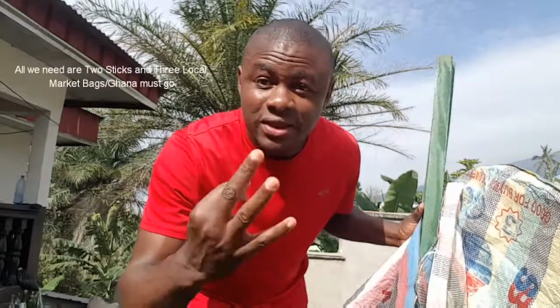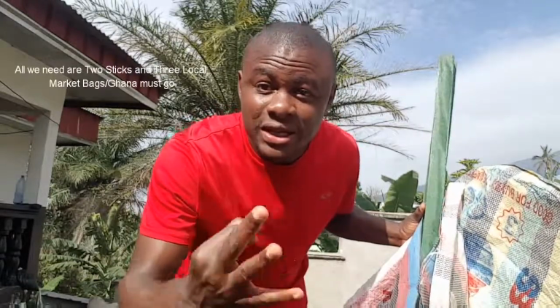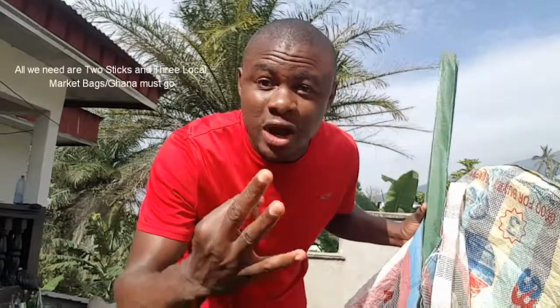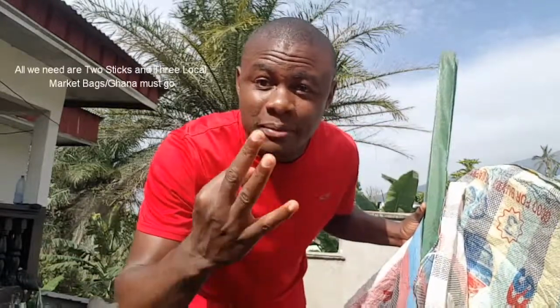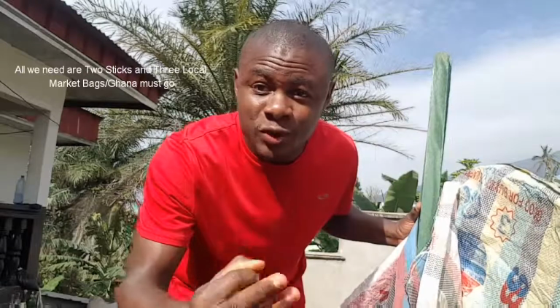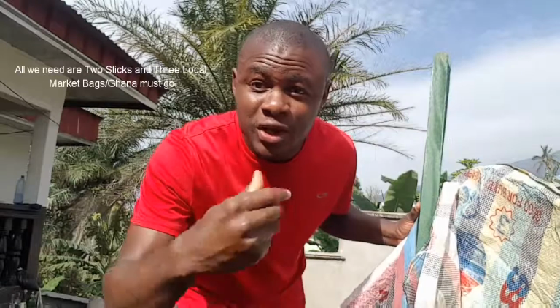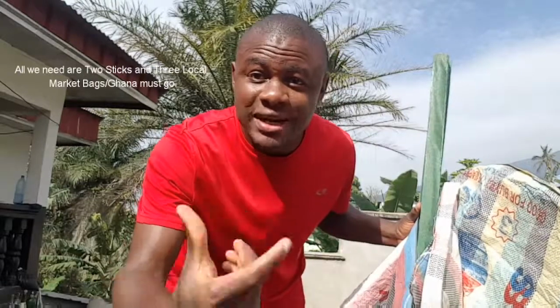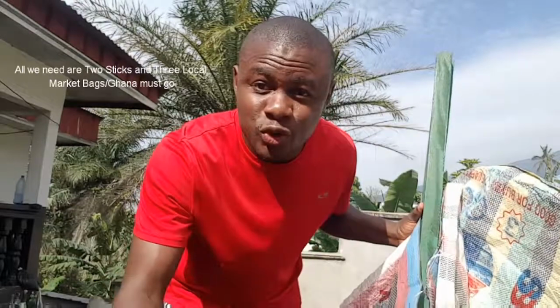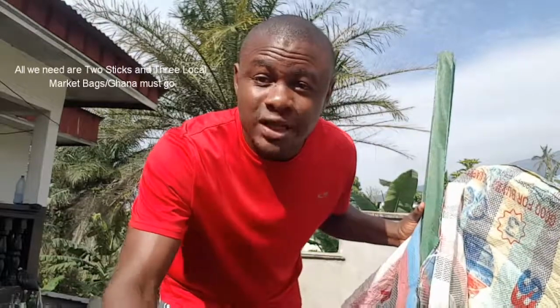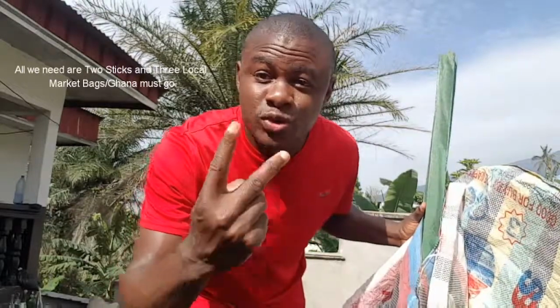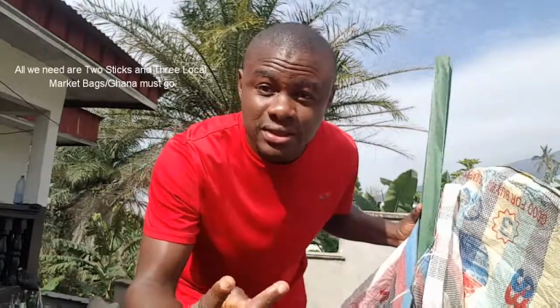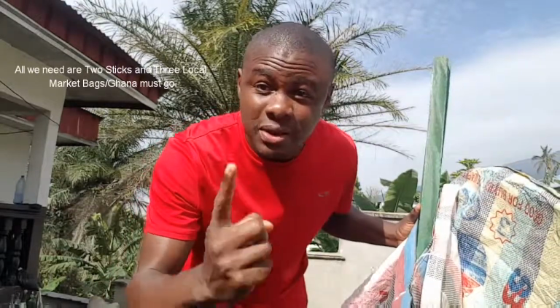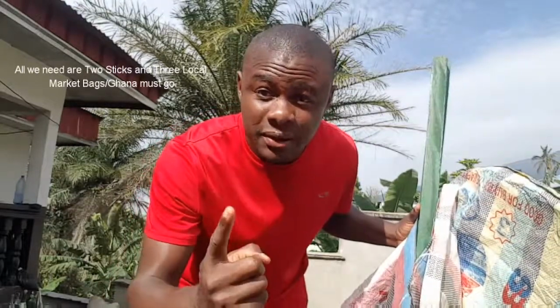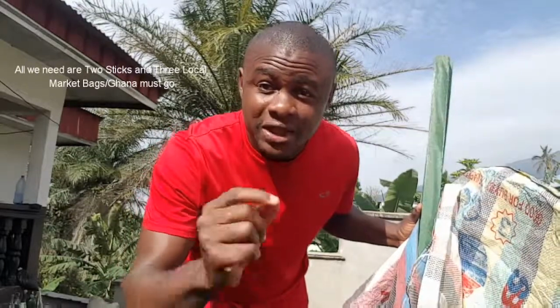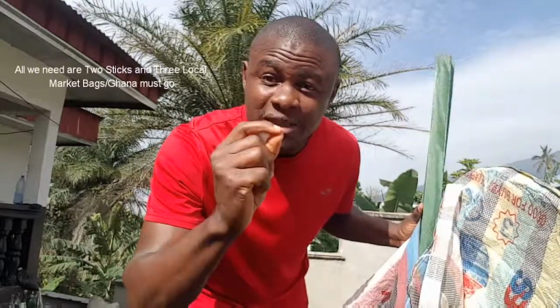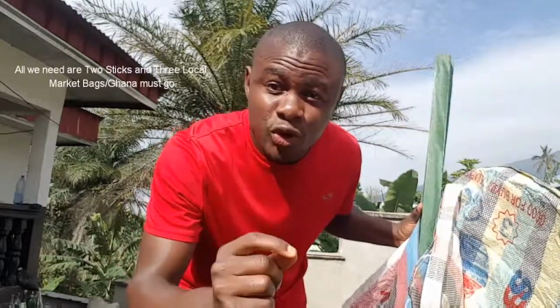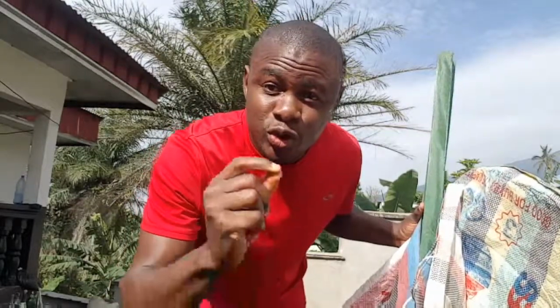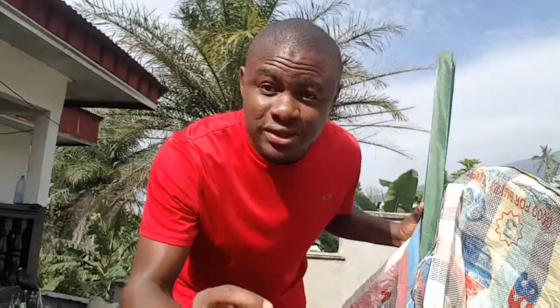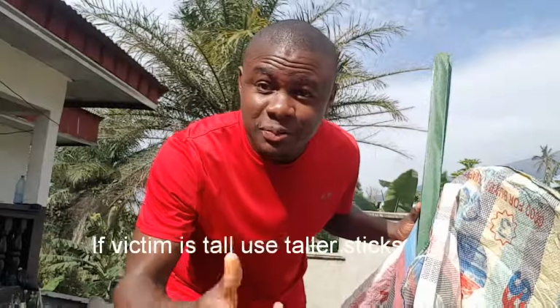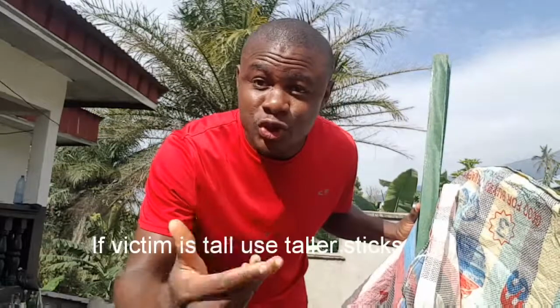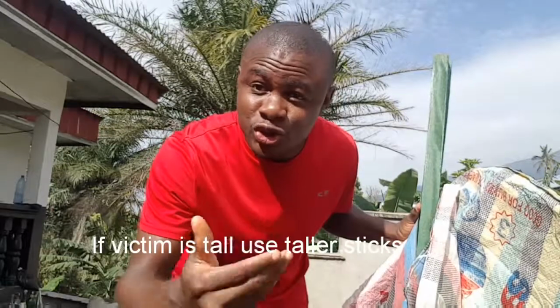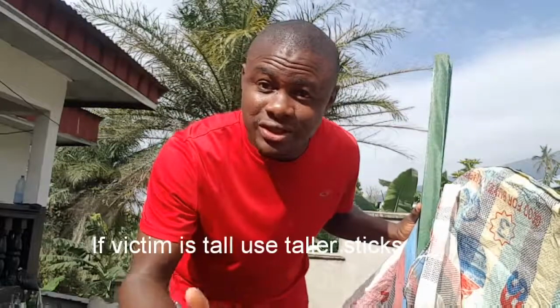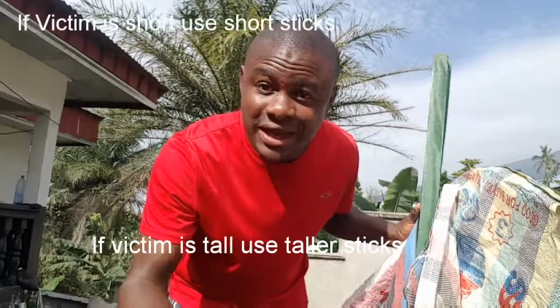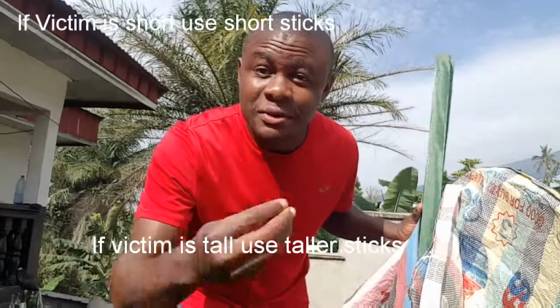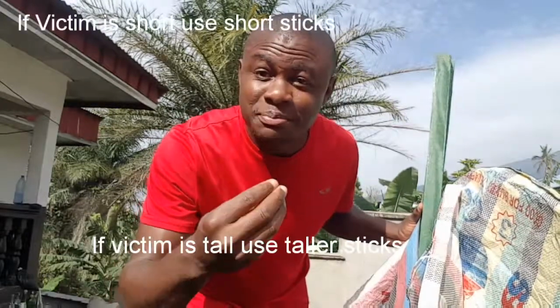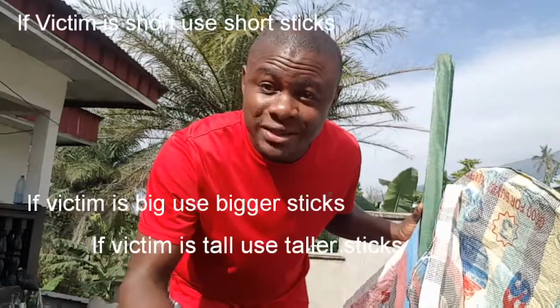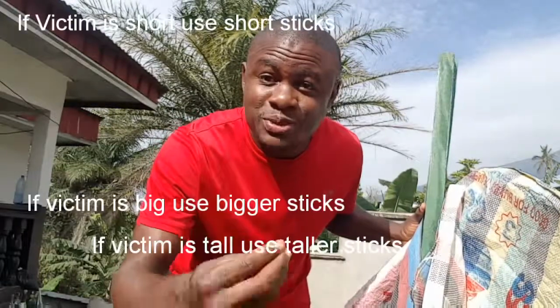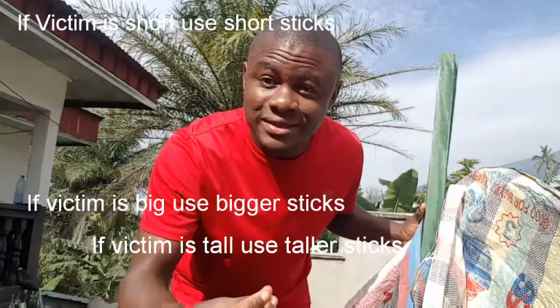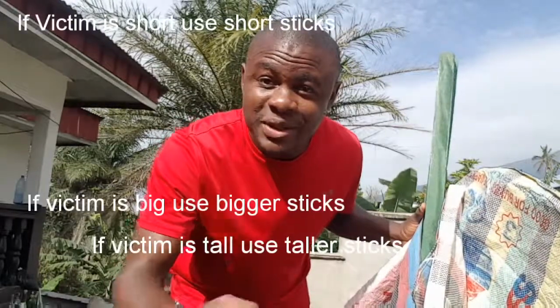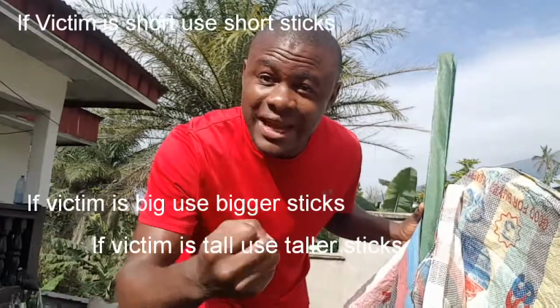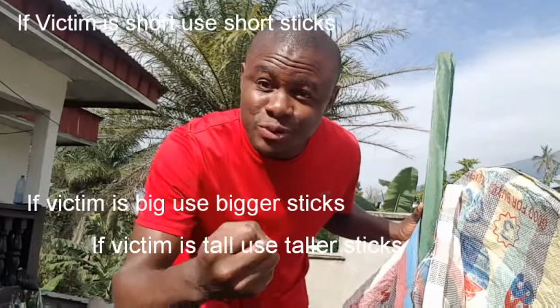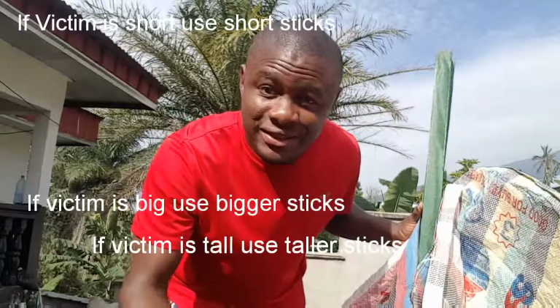Now, three local market bags — some people call them 'Ghana must go' bags — and then two sticks. Remember: if the person is tall, use tall sticks. If the person is short, use short sticks. If the person is big, use big sticks. If the person is light, use small sticks.